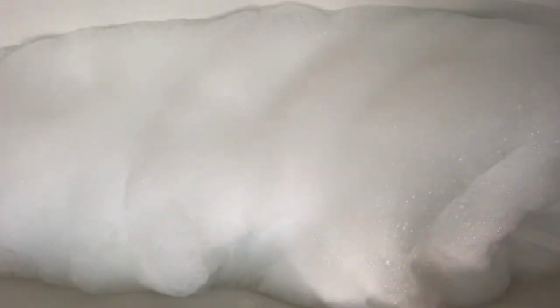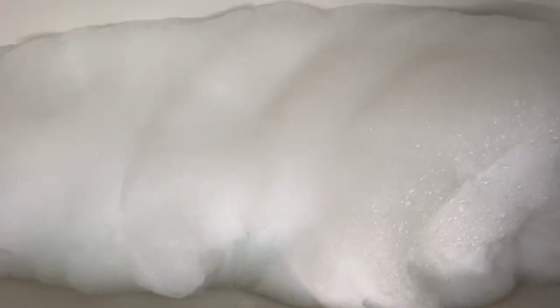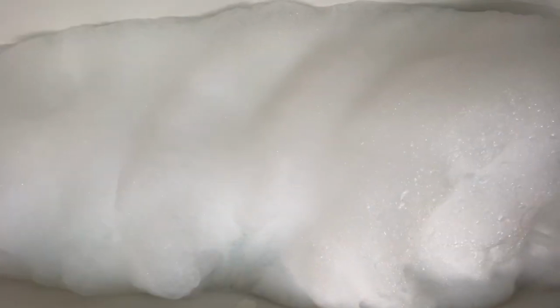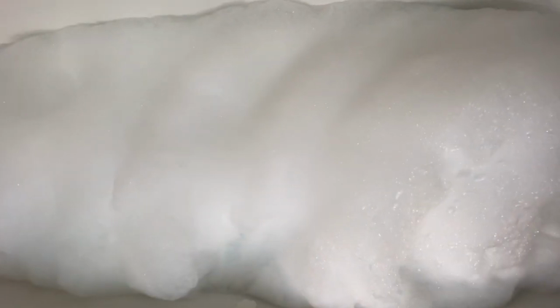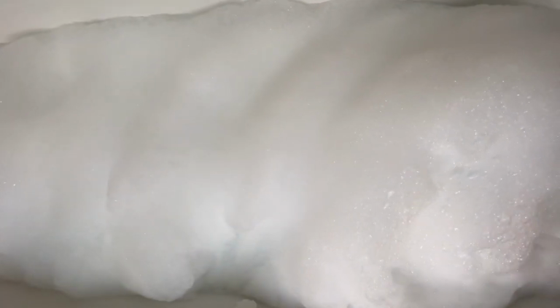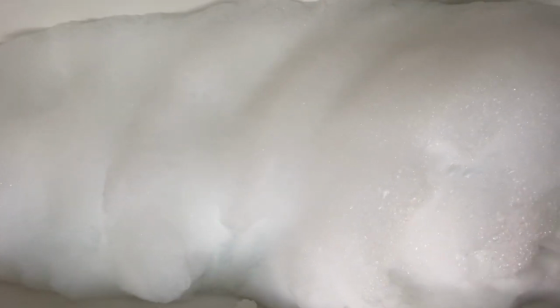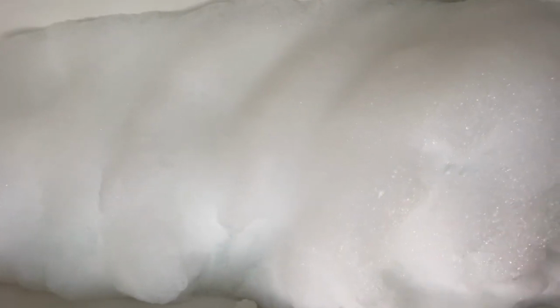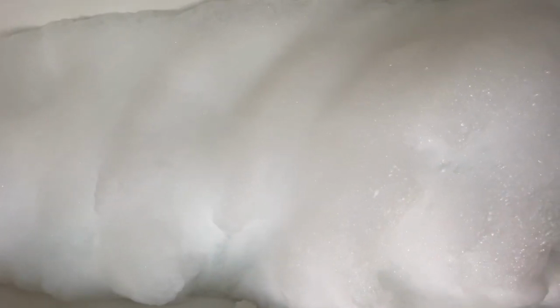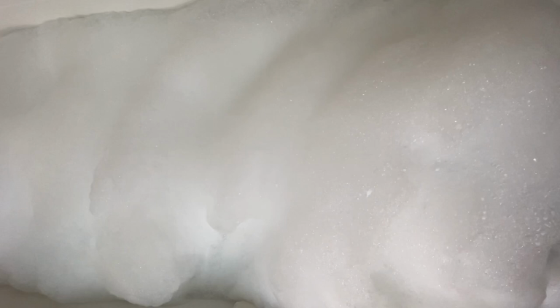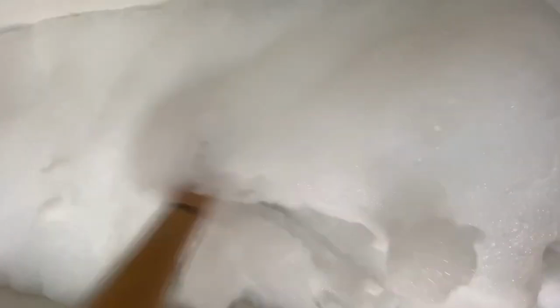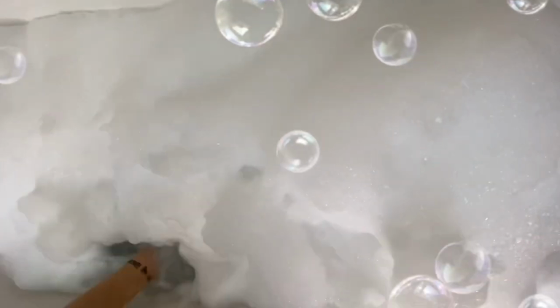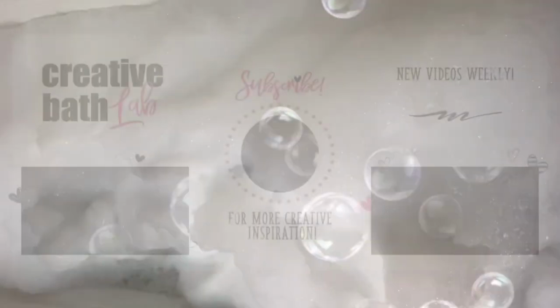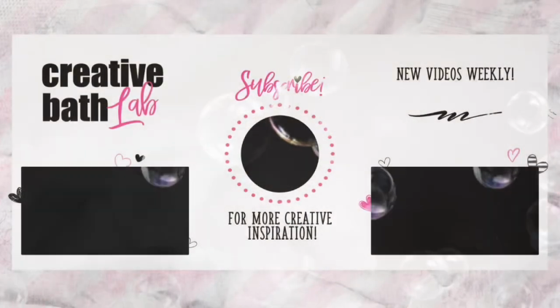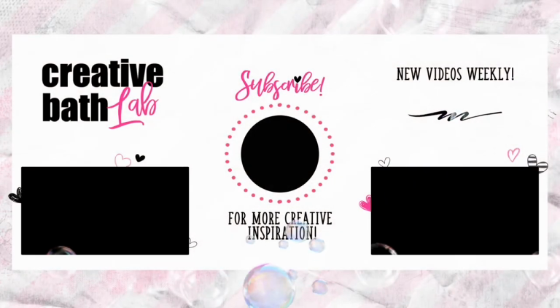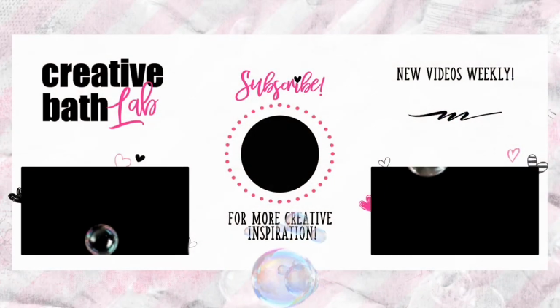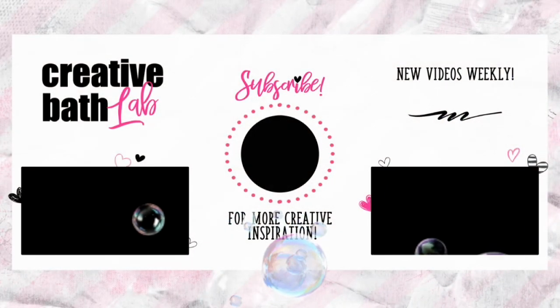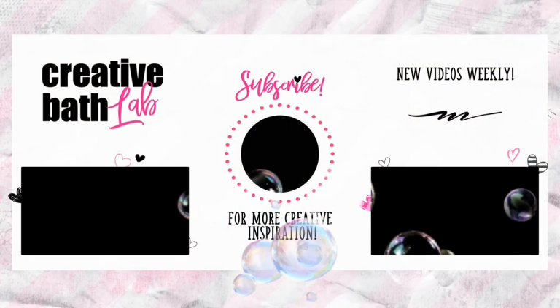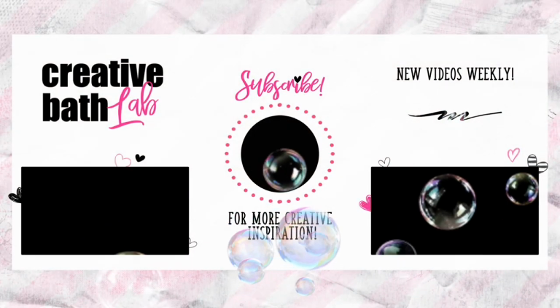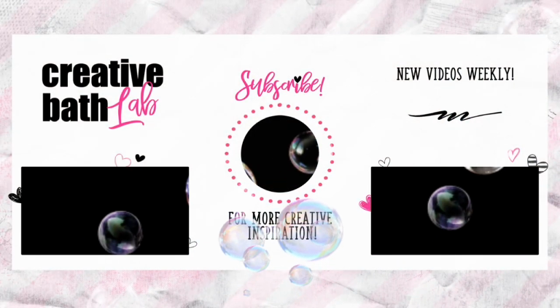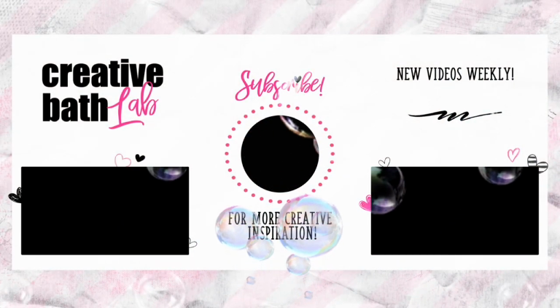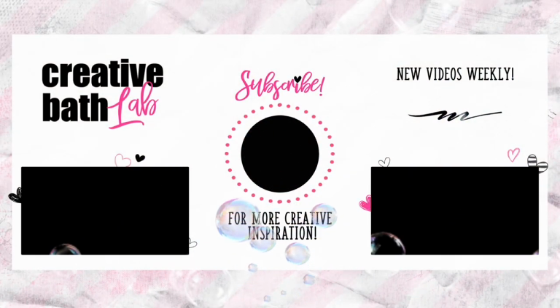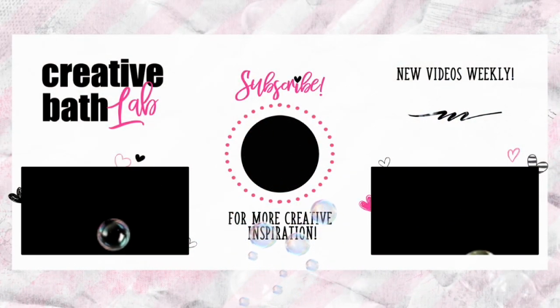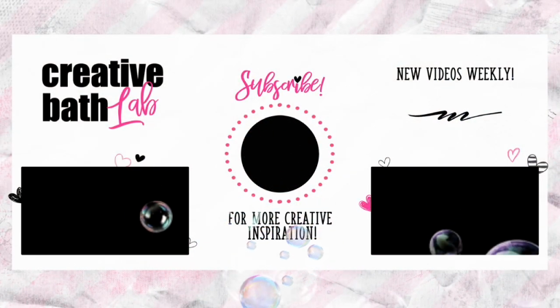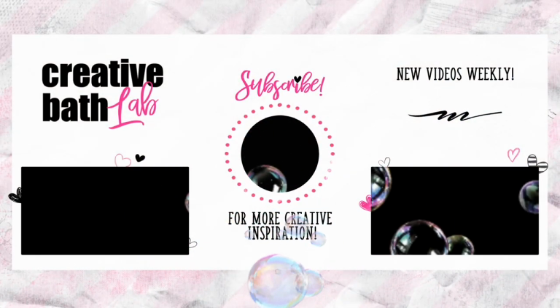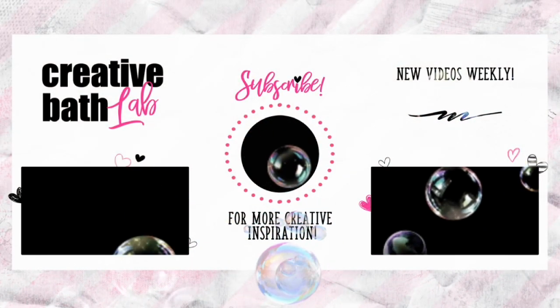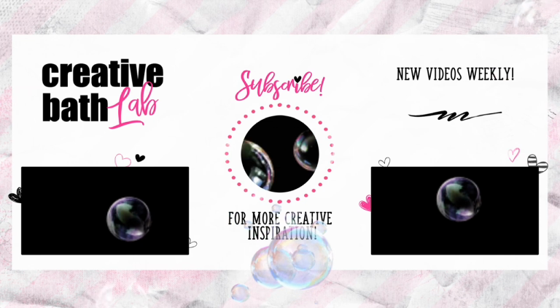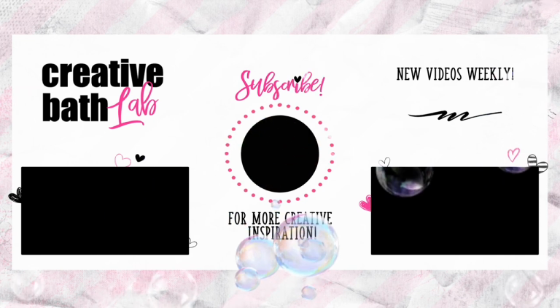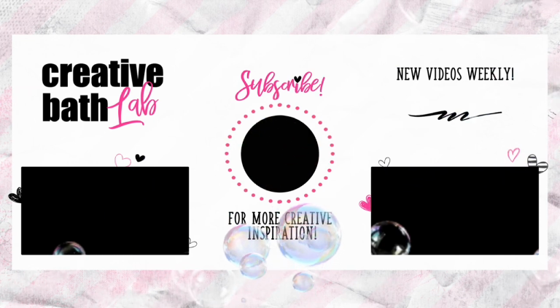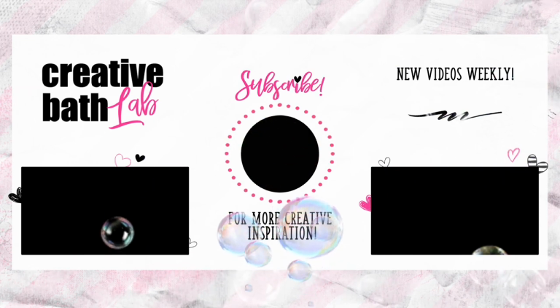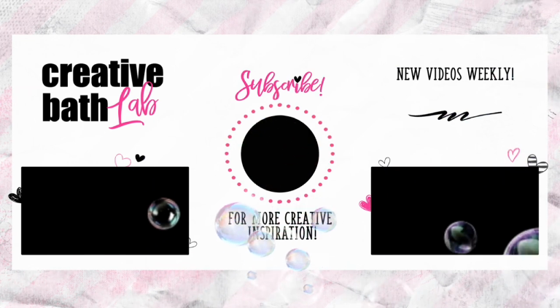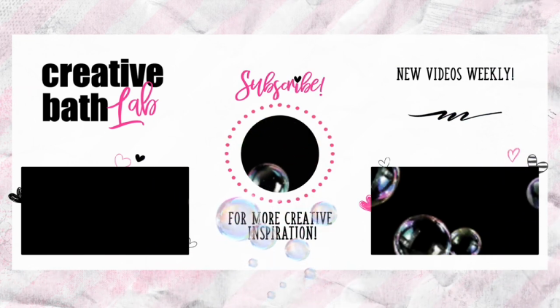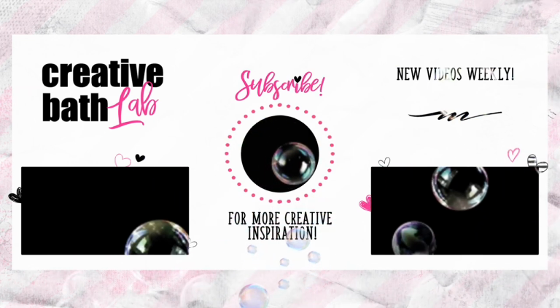Thanks for dropping in. I cannot tell you how much I value this channel — it's been such a pleasure and an absolute joy sharing my knowledge with you. I'll see you next time. Bye!